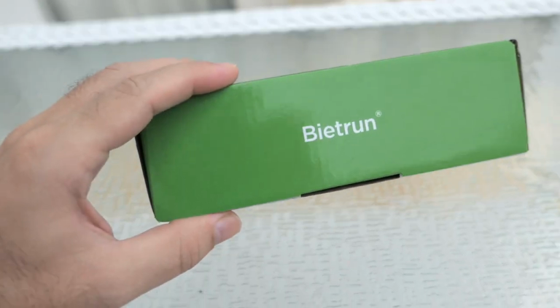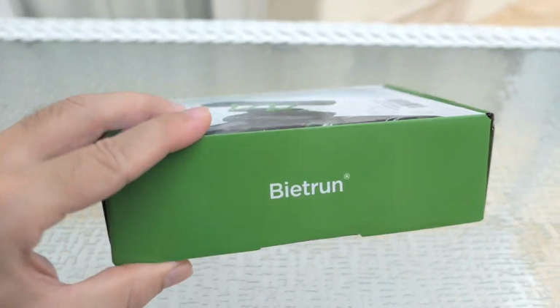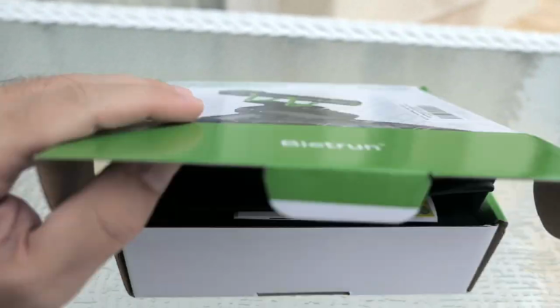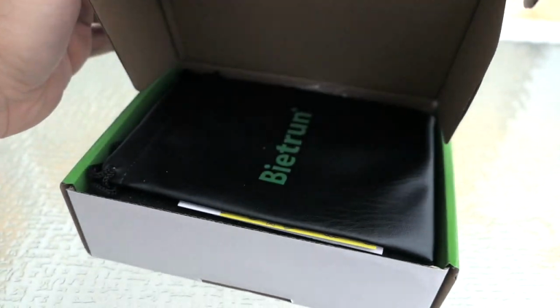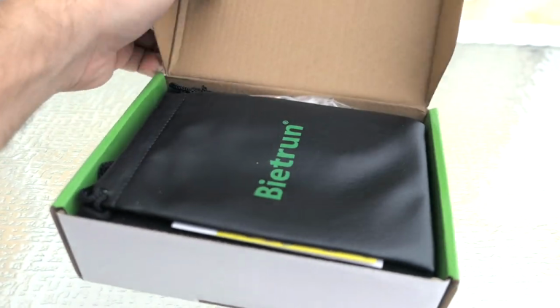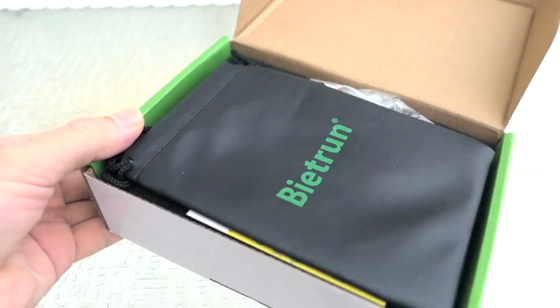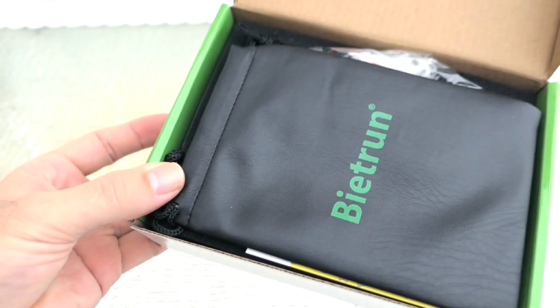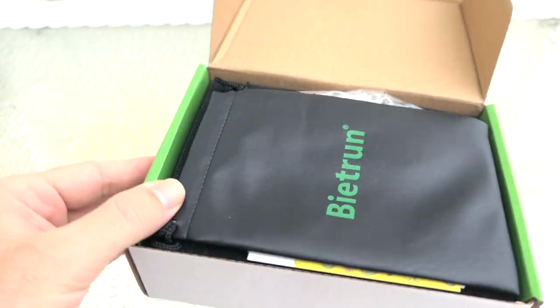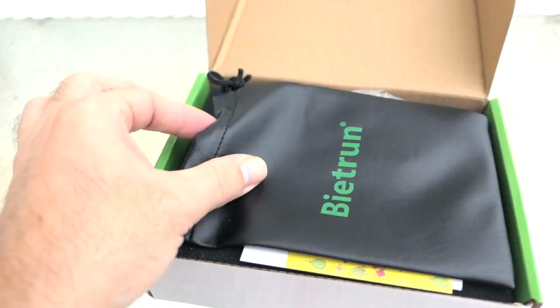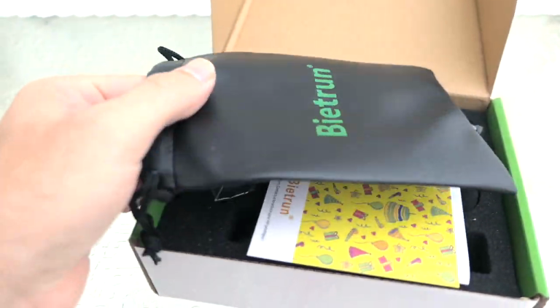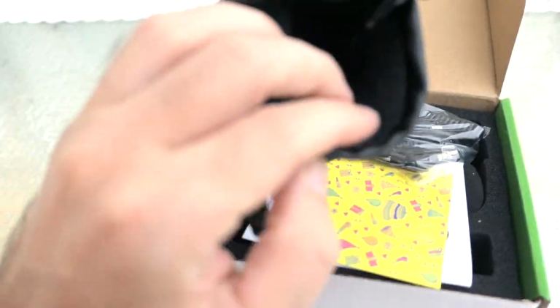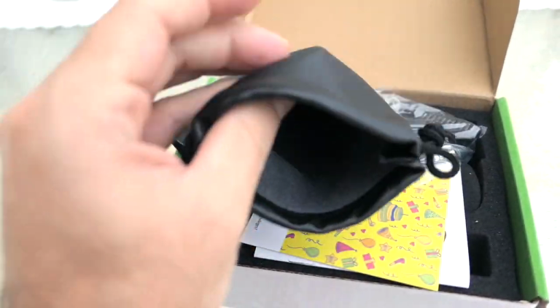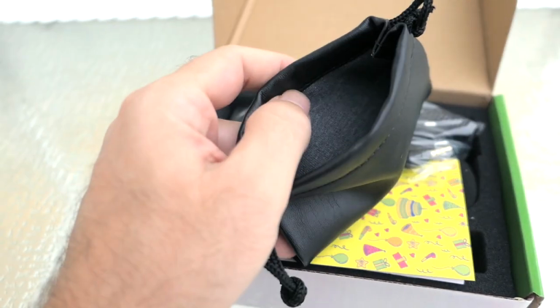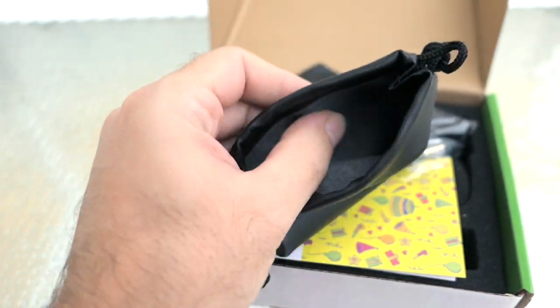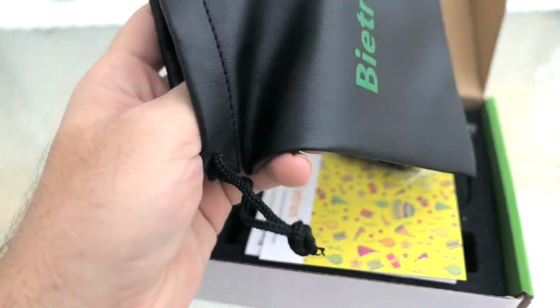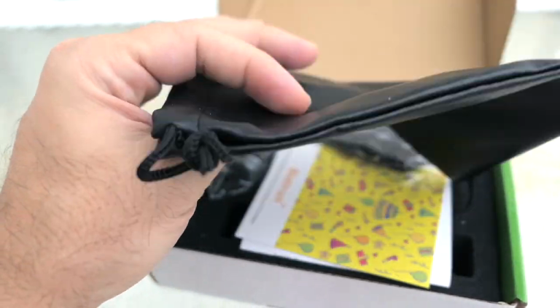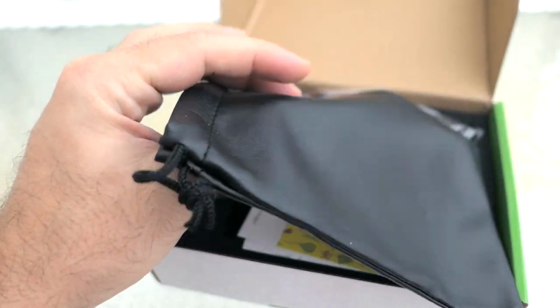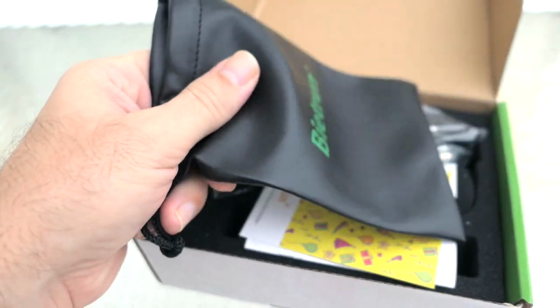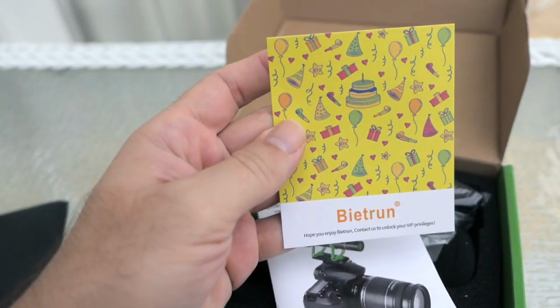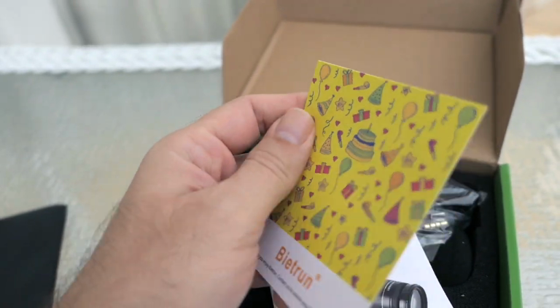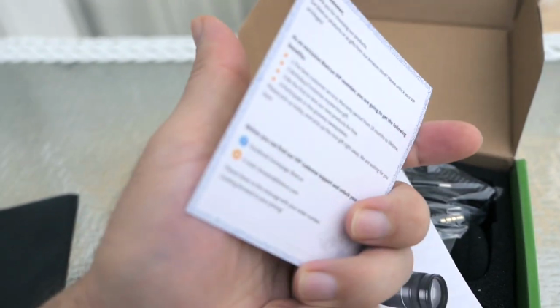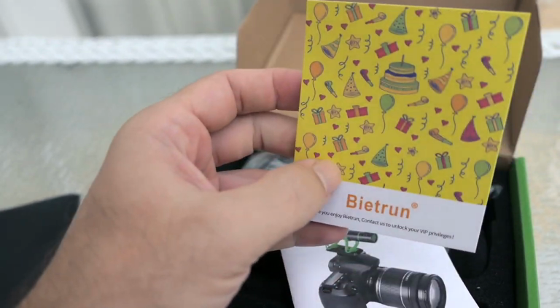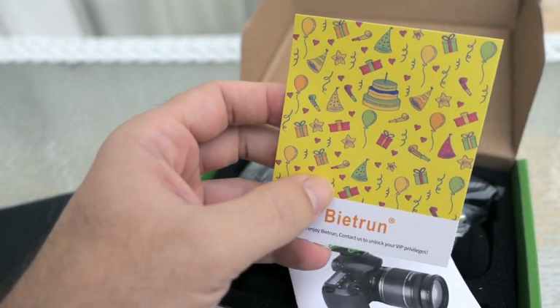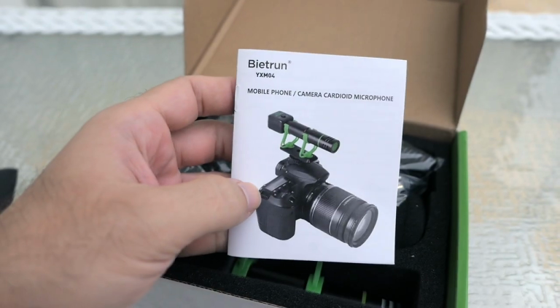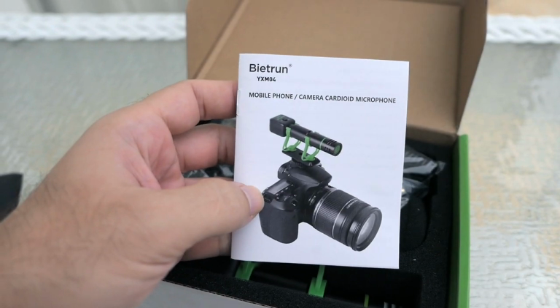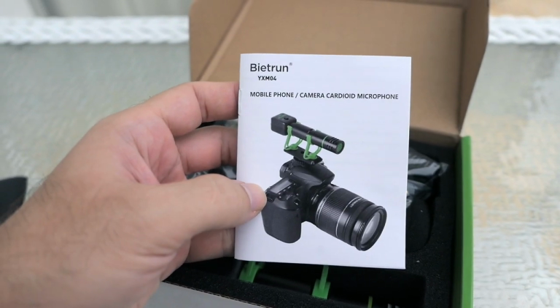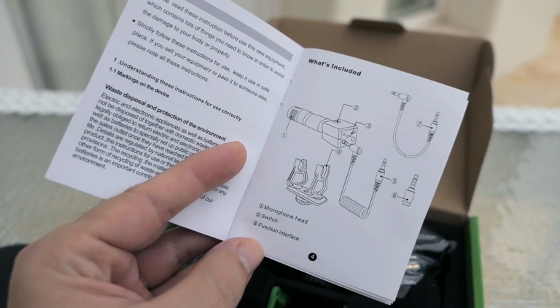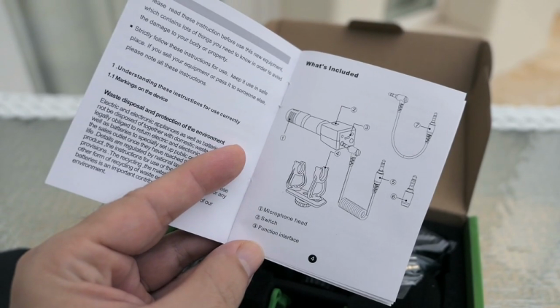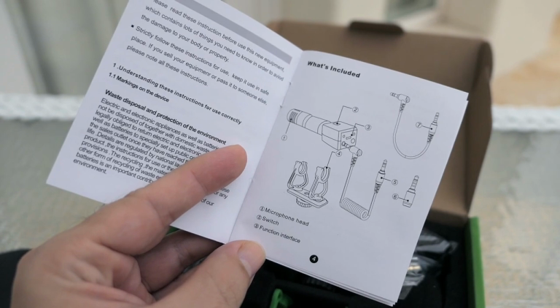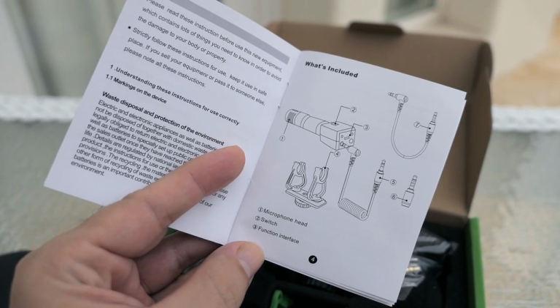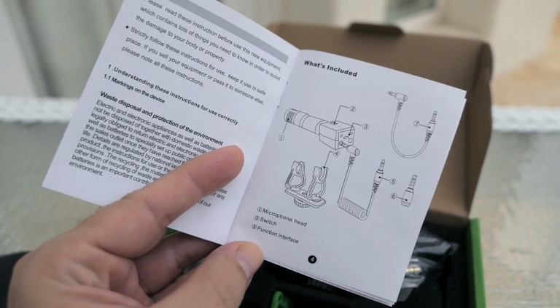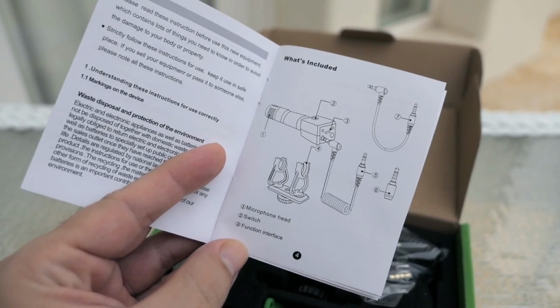Let's open it up and see what it looks like. Right on top we can see there is a little bag included to store the microphone. We got a thank you card and how to contact the company, a little owner's manual that shows us how it all goes together and what everything does.